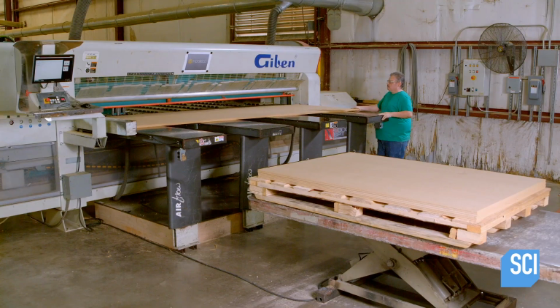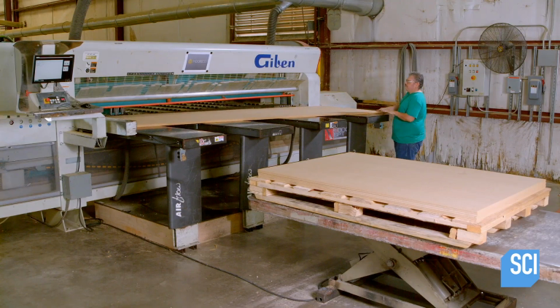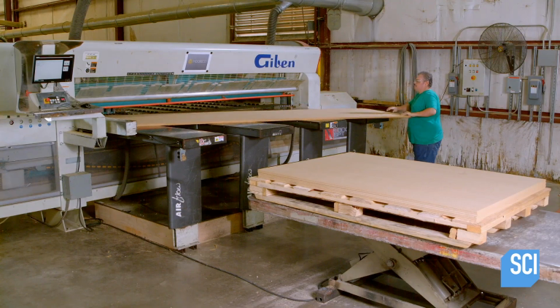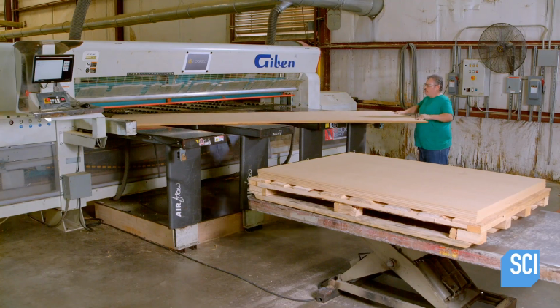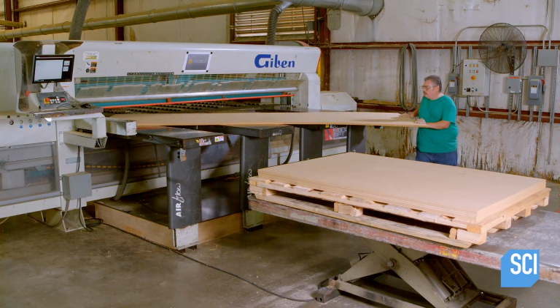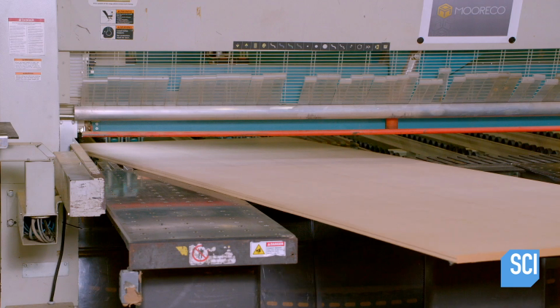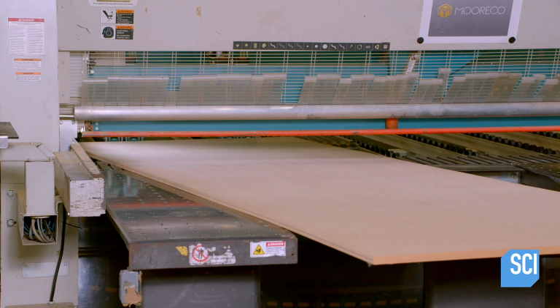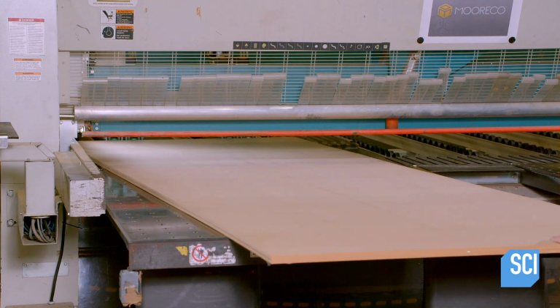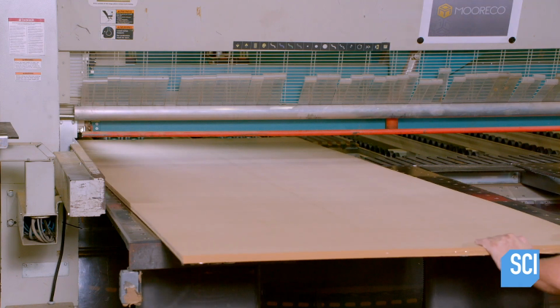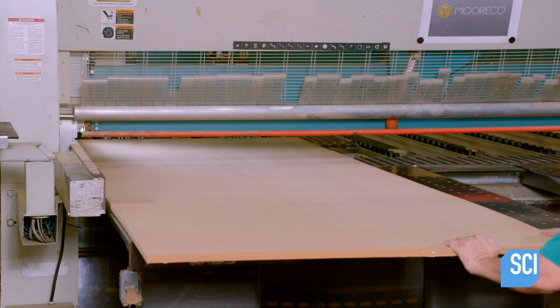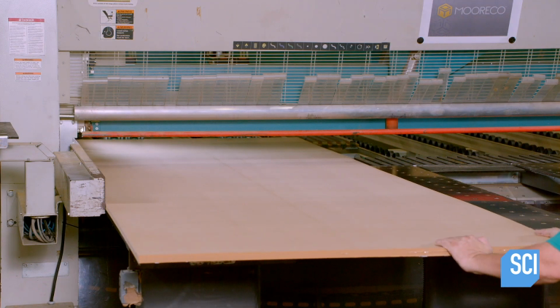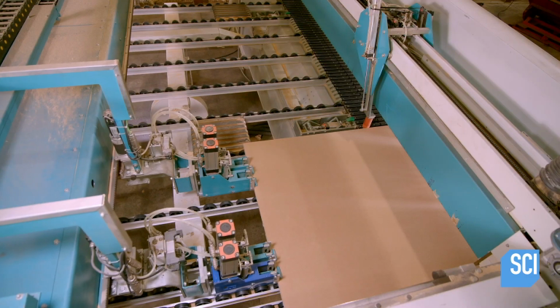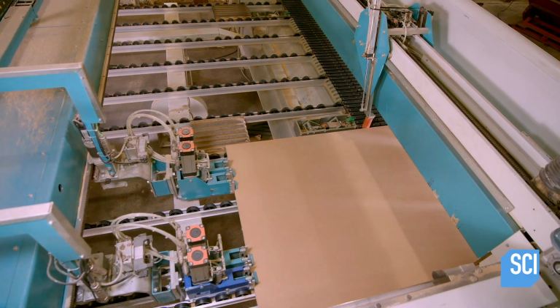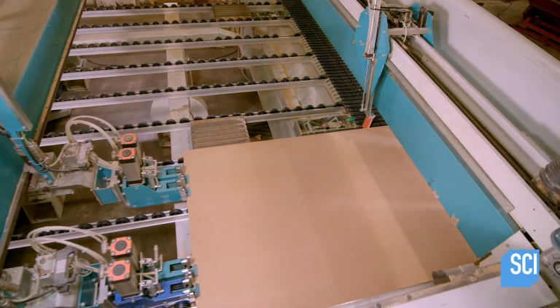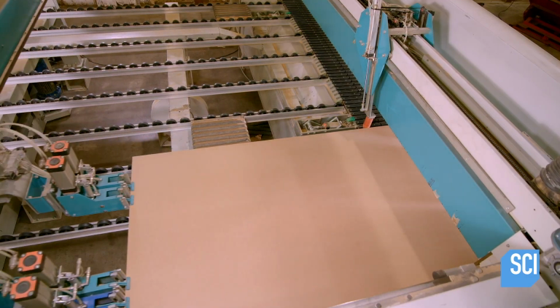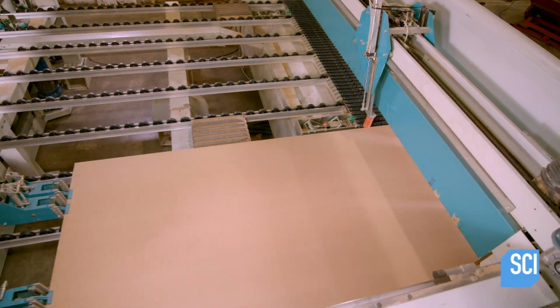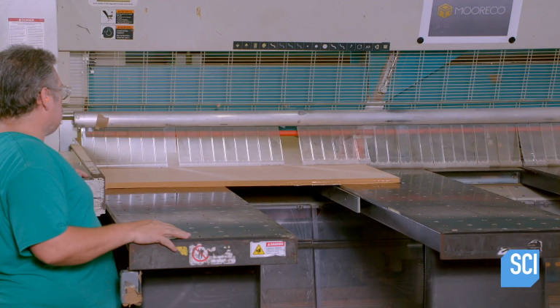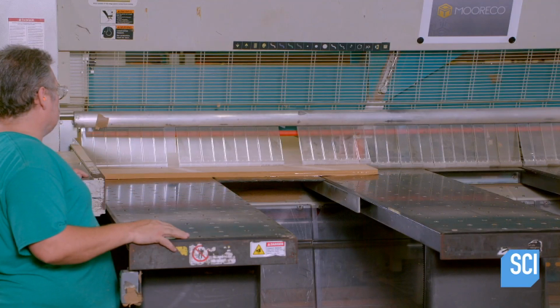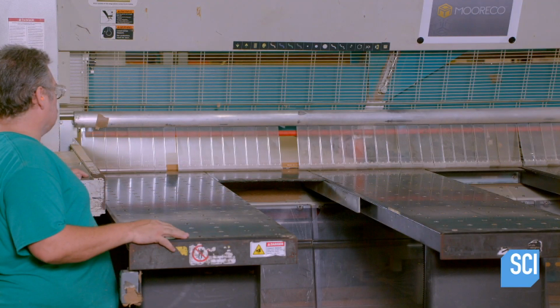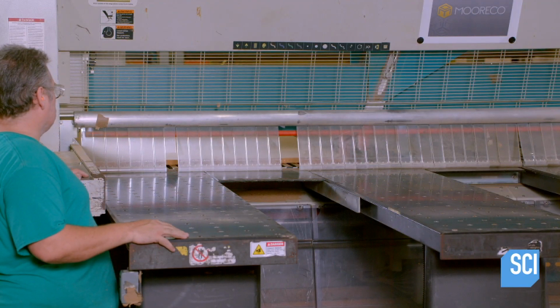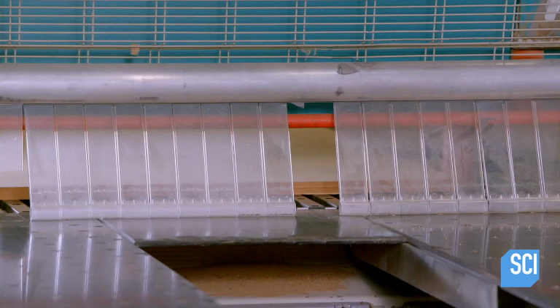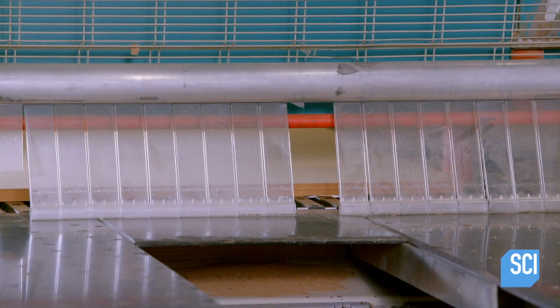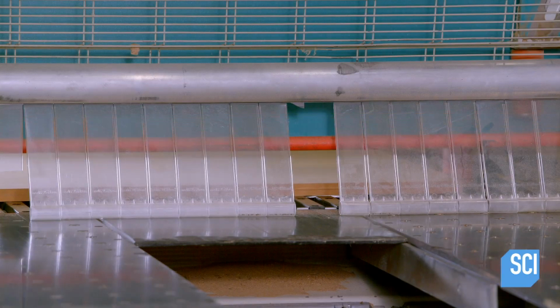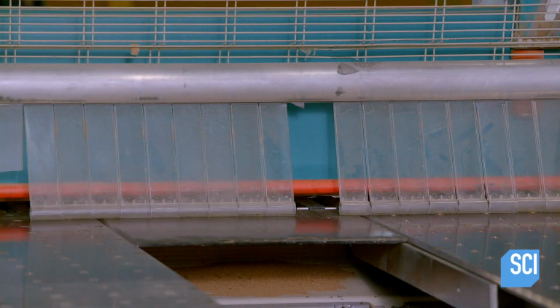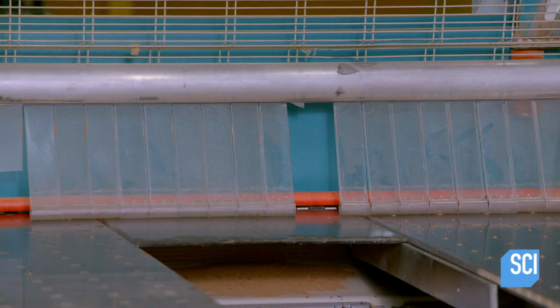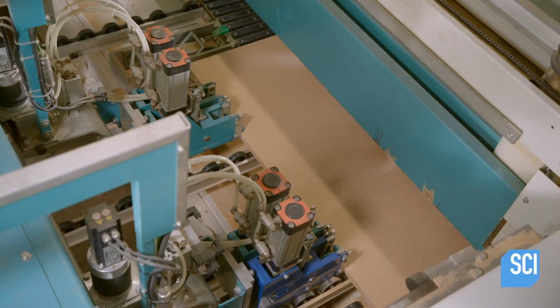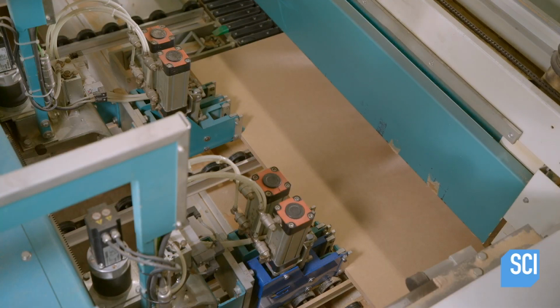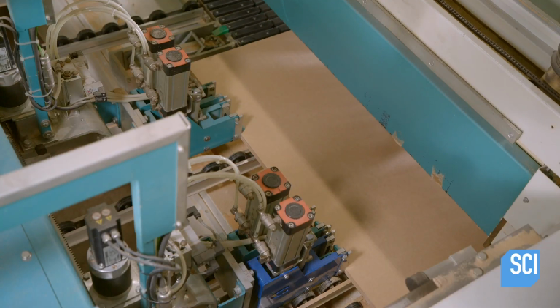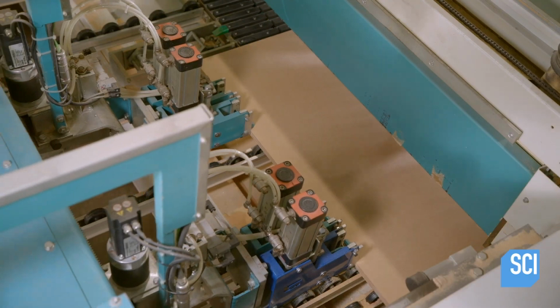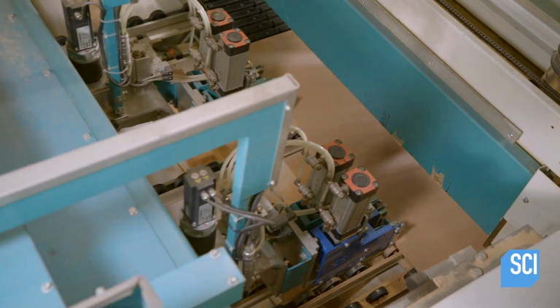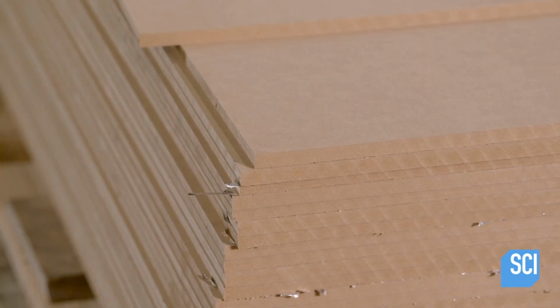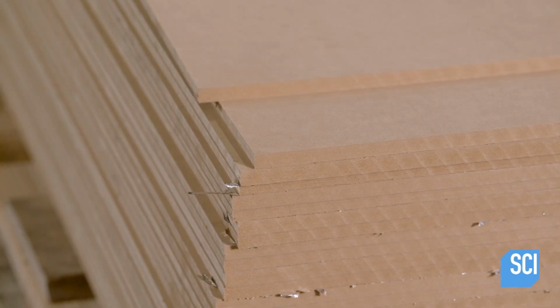Another technician enters the length and width into the cutting machine. Once complete, the machine ejects the substrate, which is now cut to the exact size of the board.